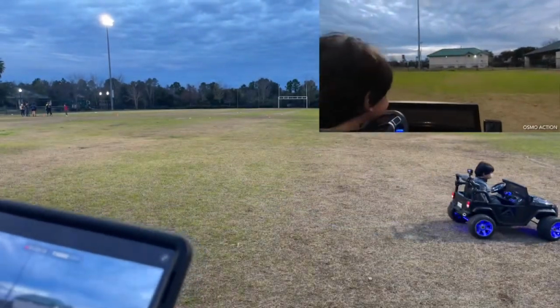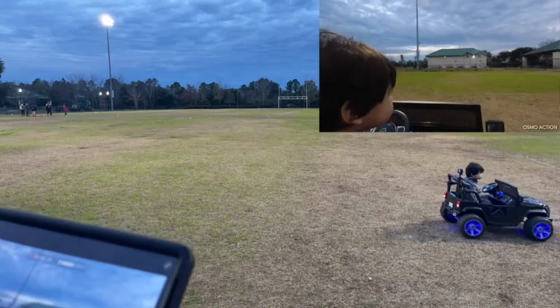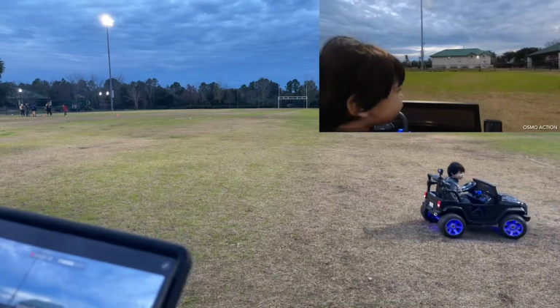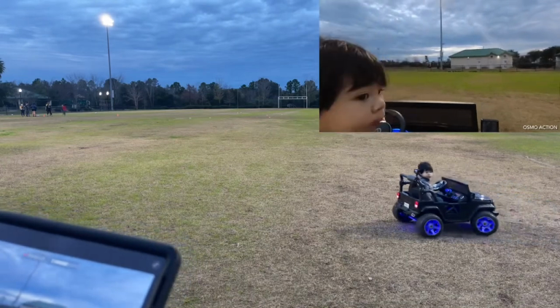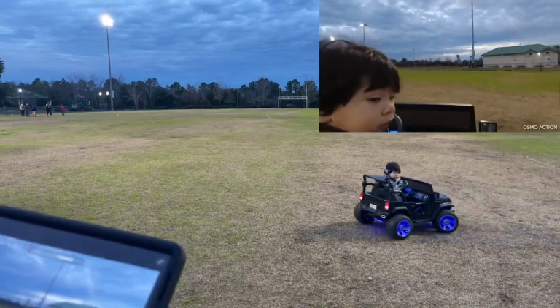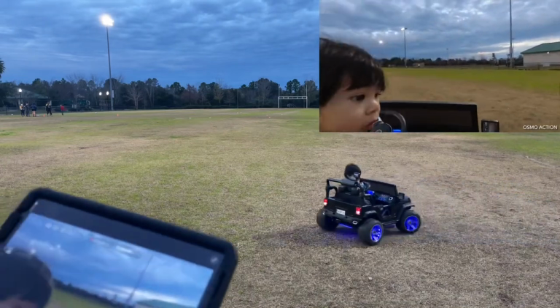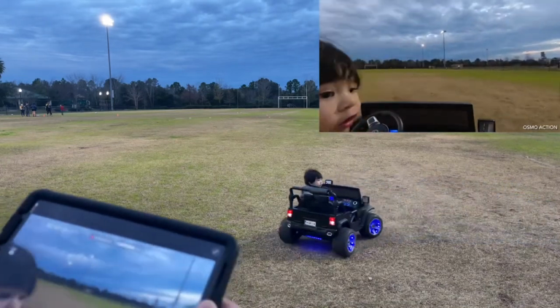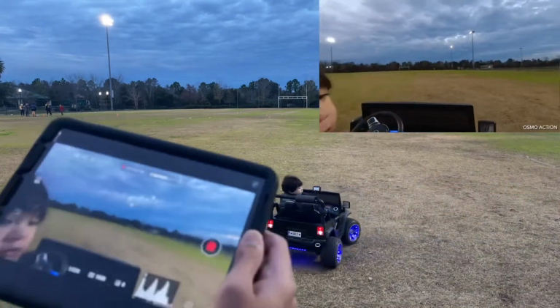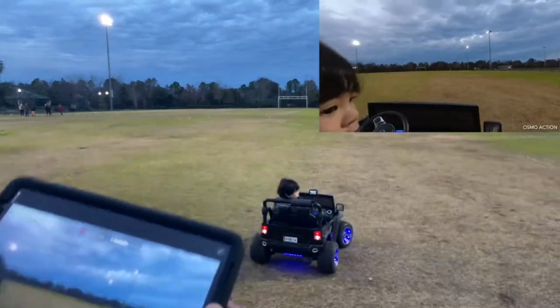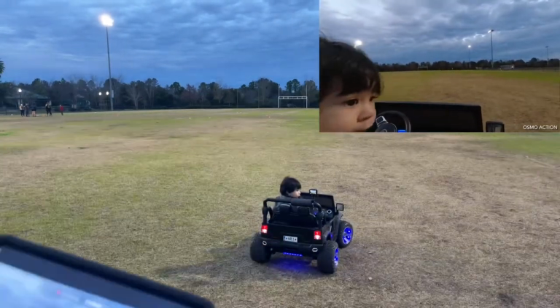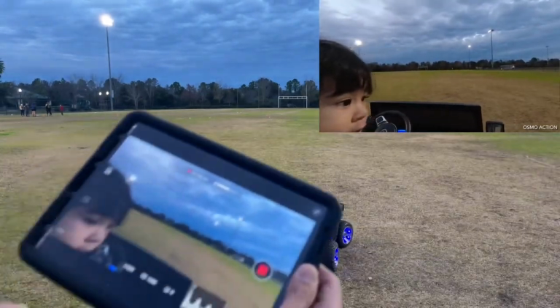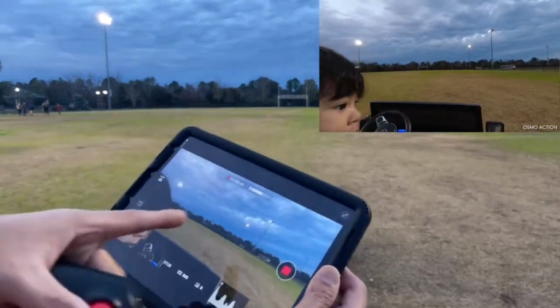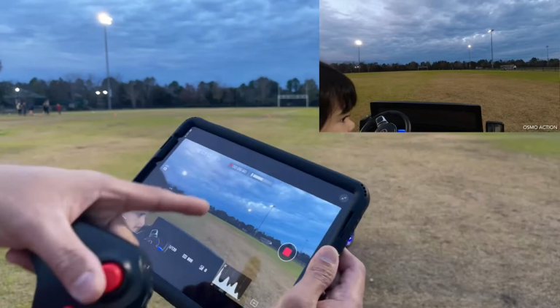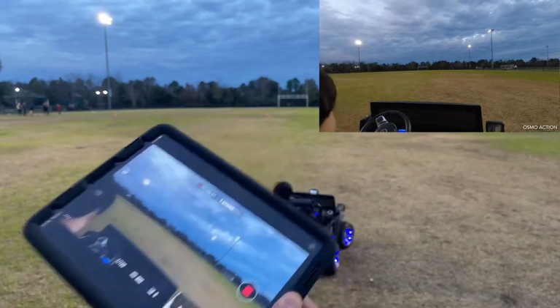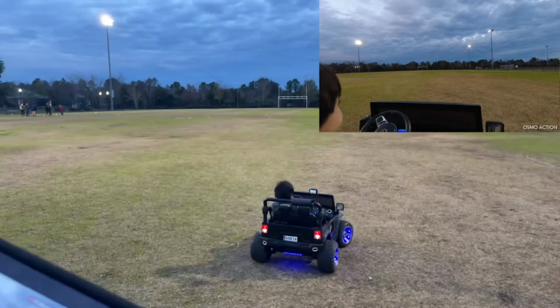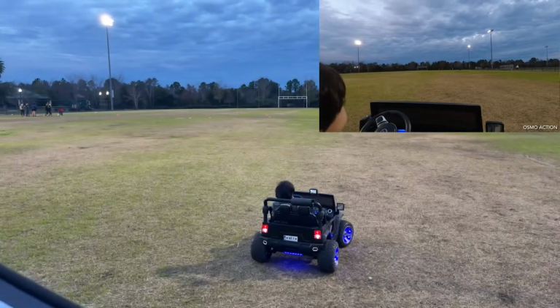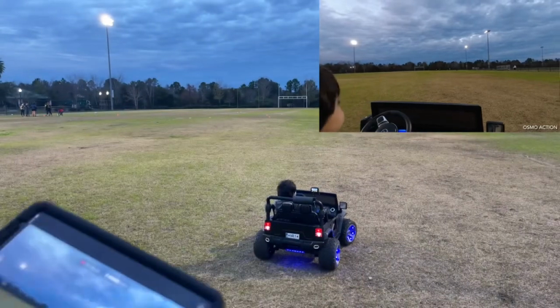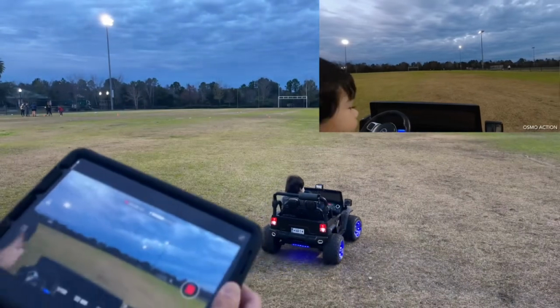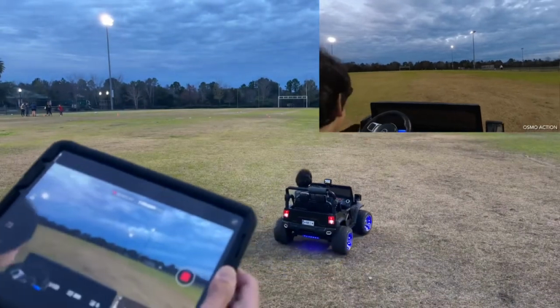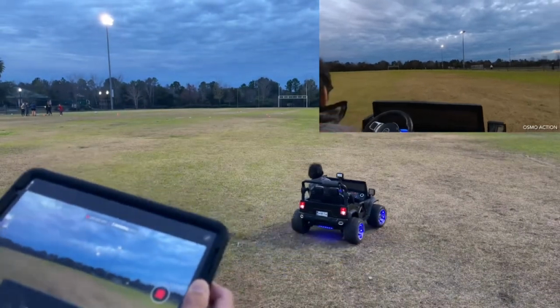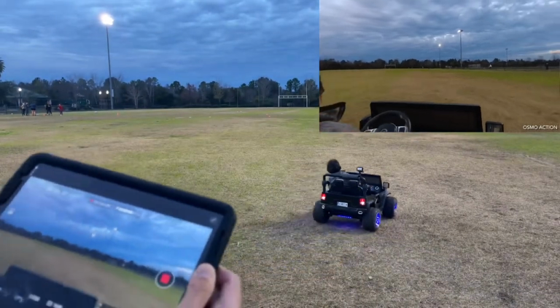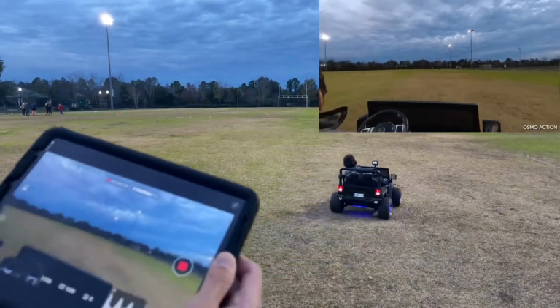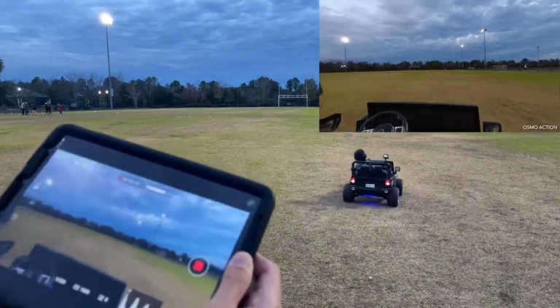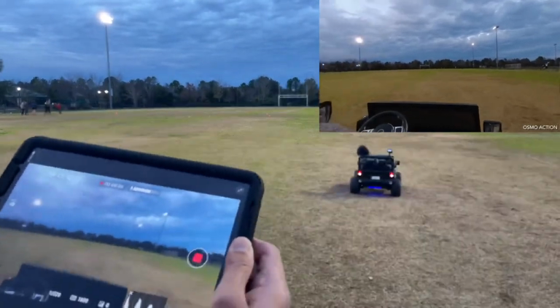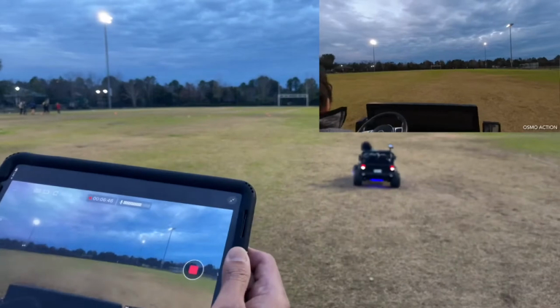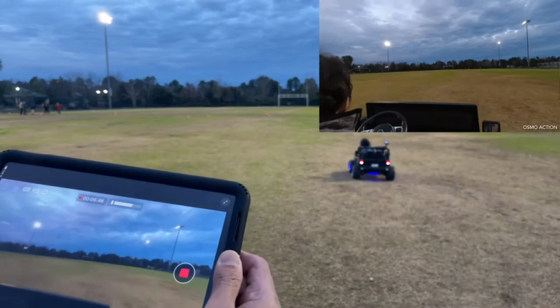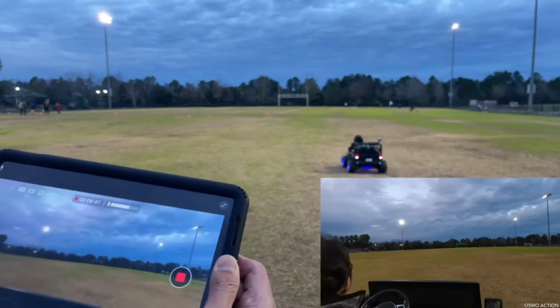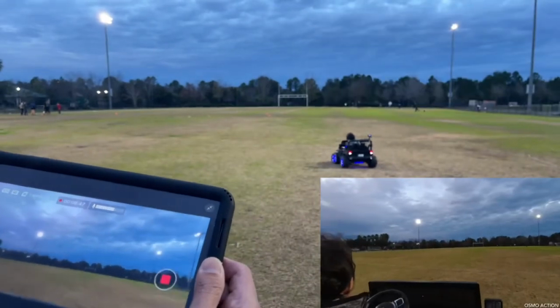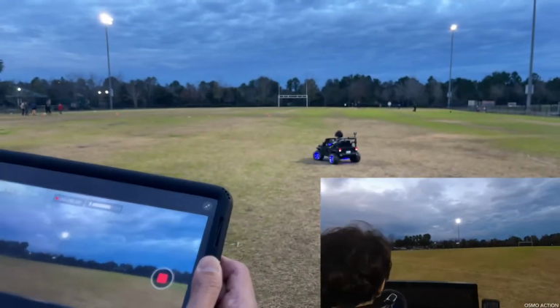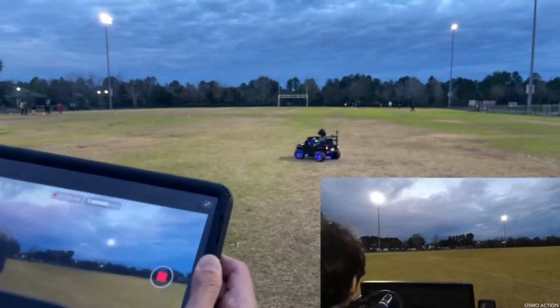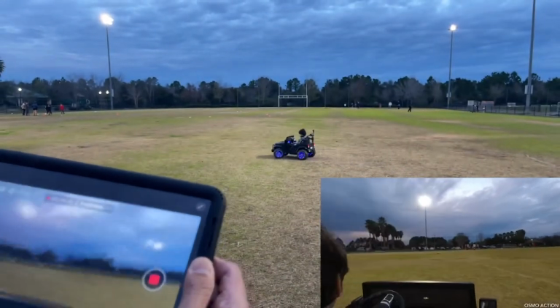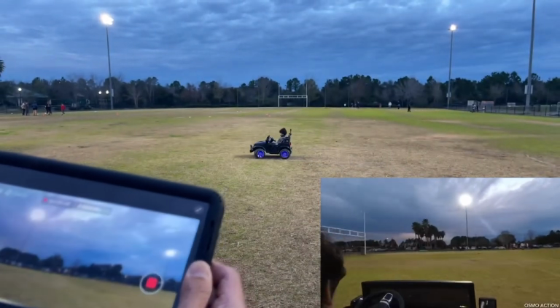Just imagine five years from now, this thing is probably going to be autonomous — you know, you could do waypoints and all that kind of stuff. But you can see what it can do as he's coming back.